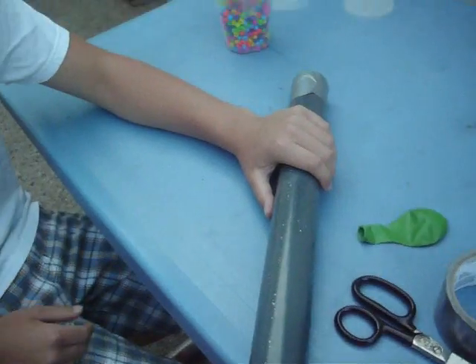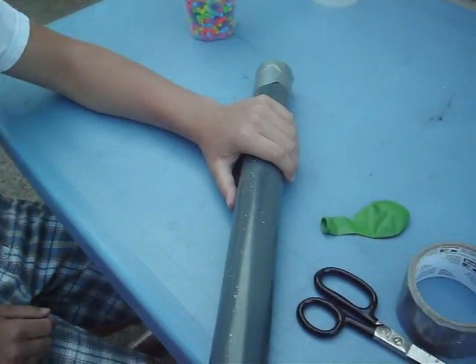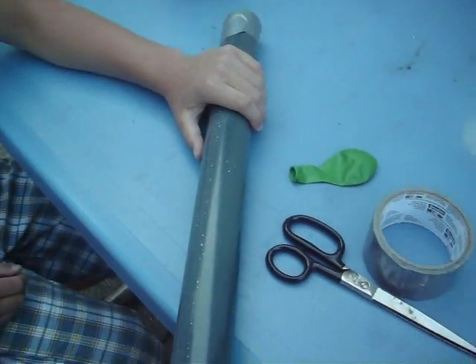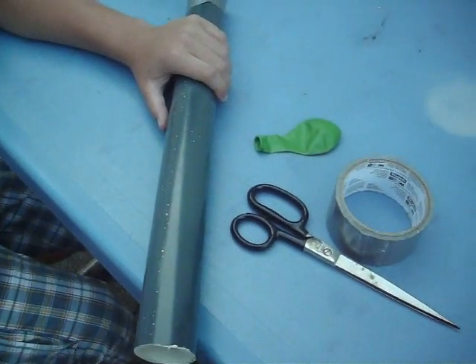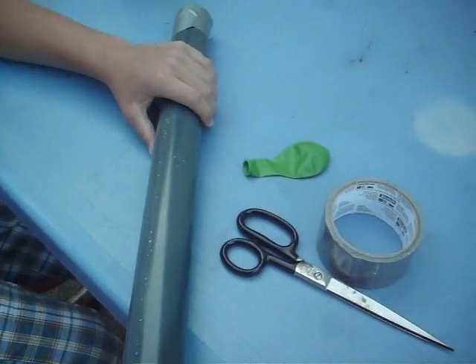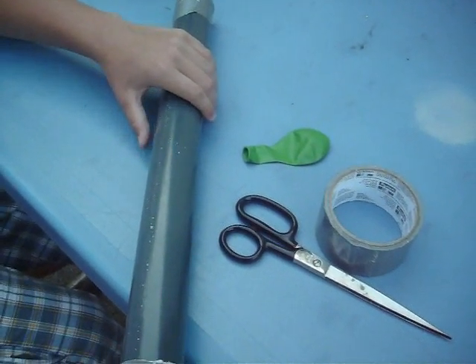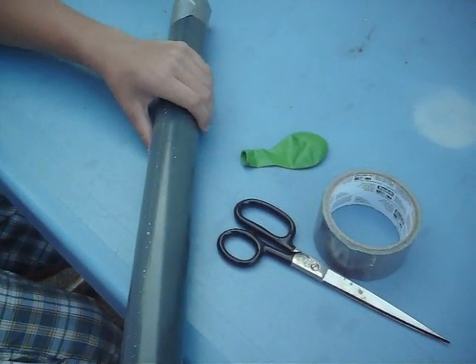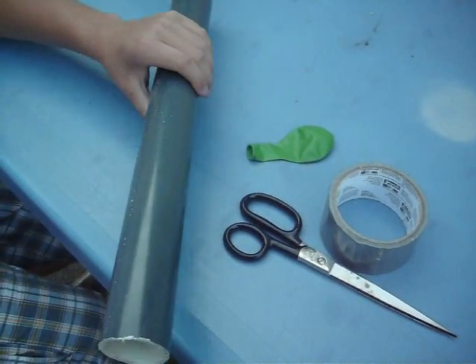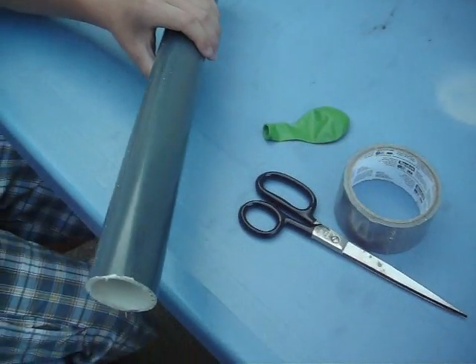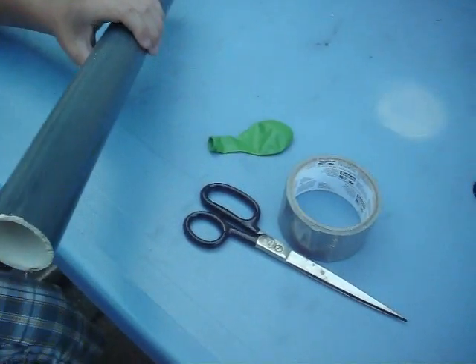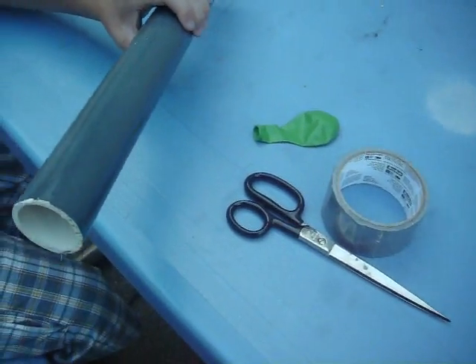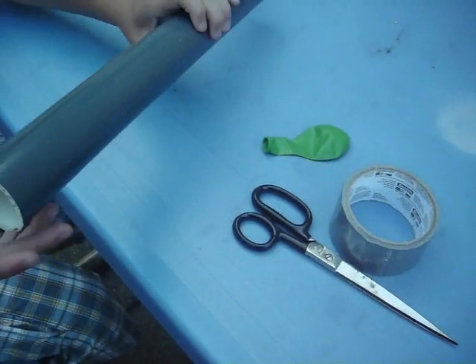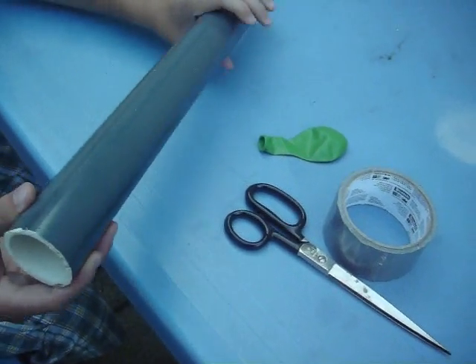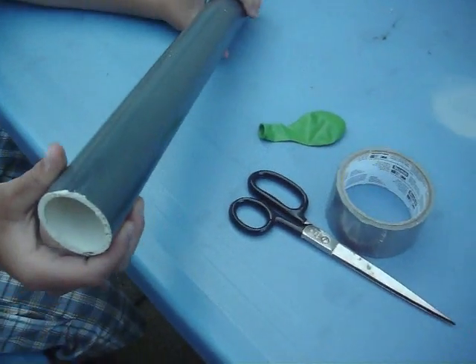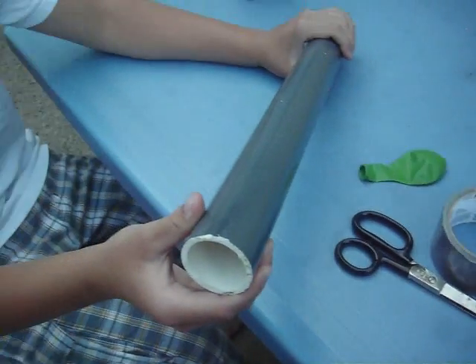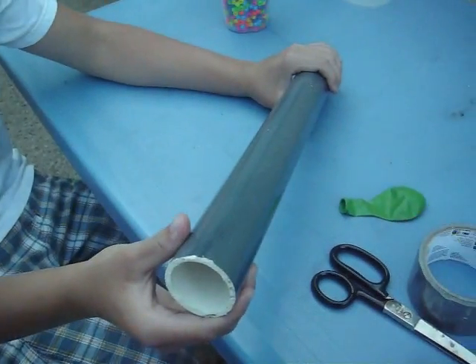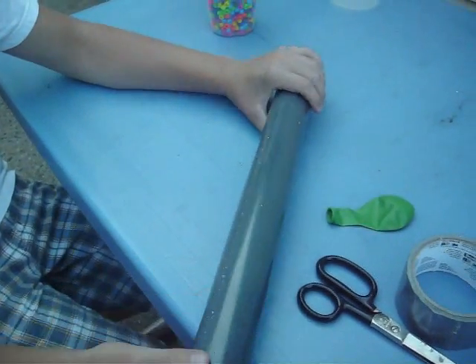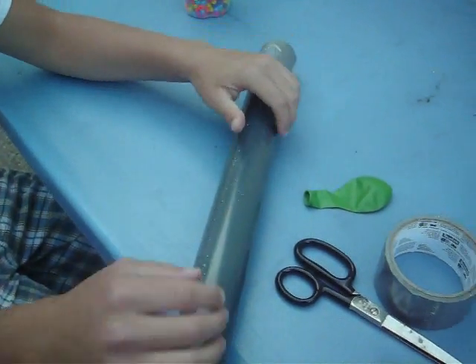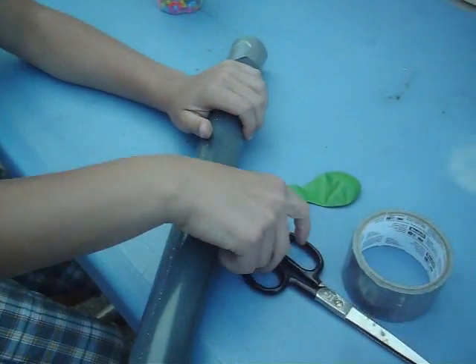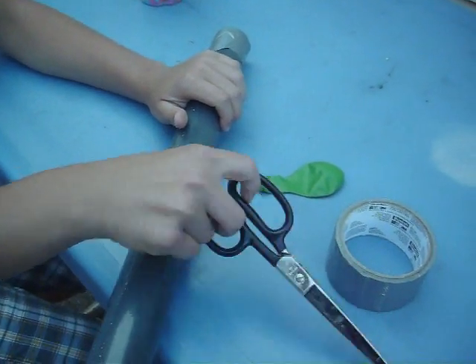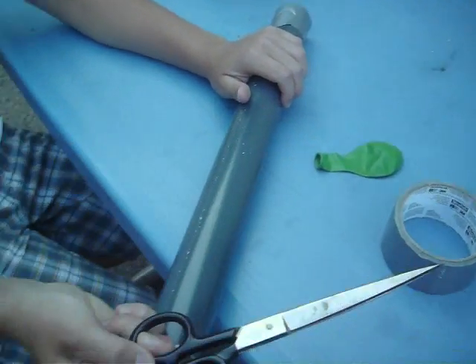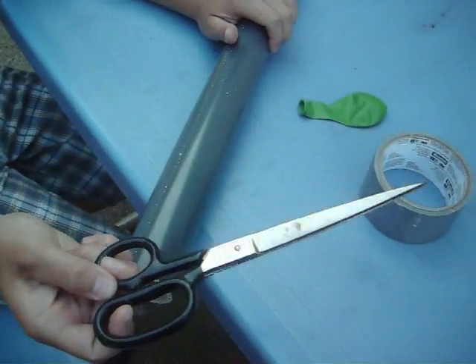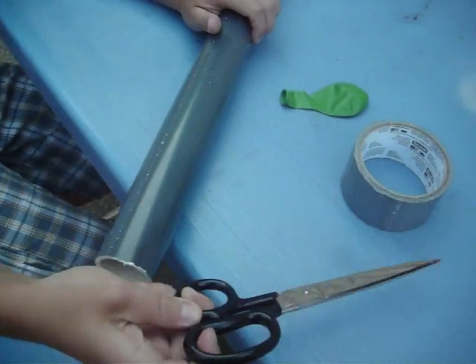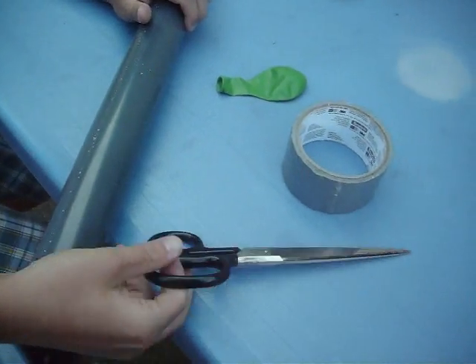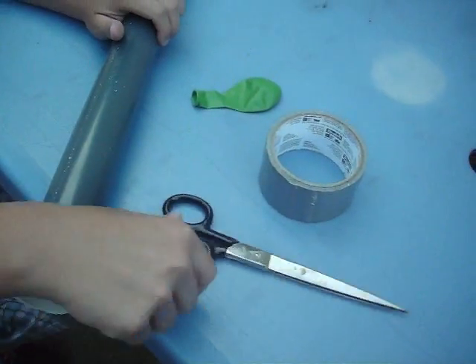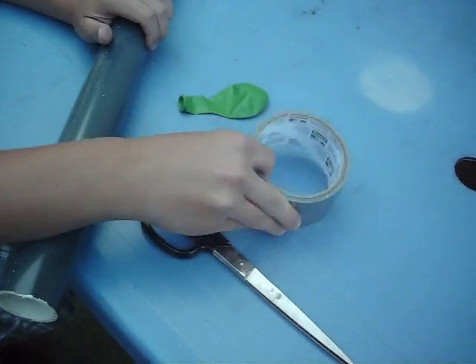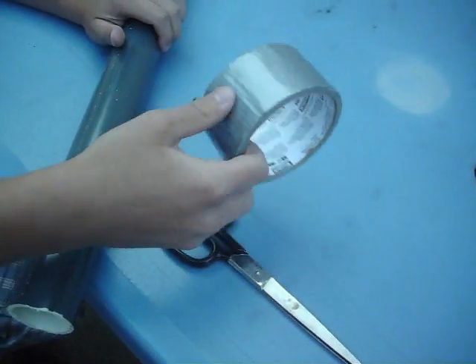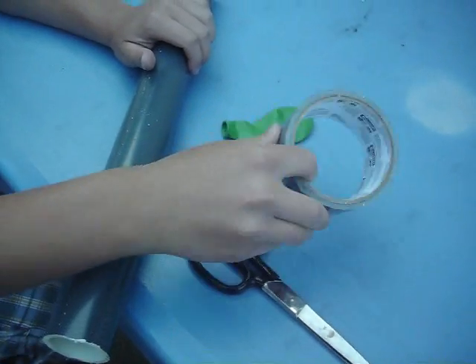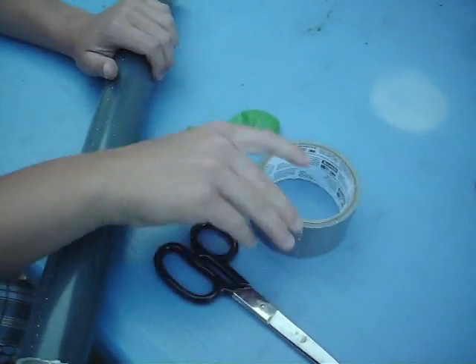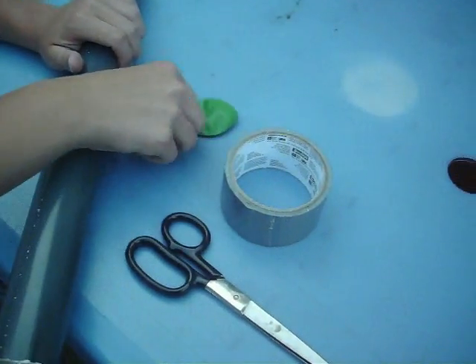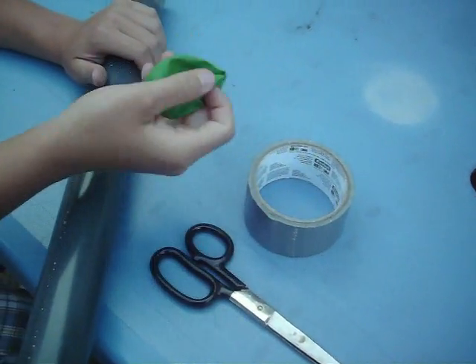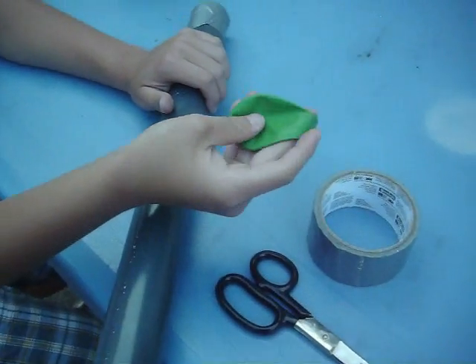Ok, the things you need to make this gun are a piece of PVC pipe, scissors, duct tape, and a balloon.